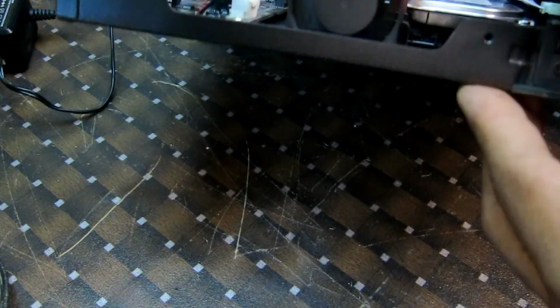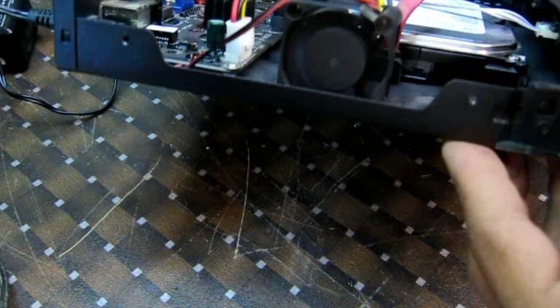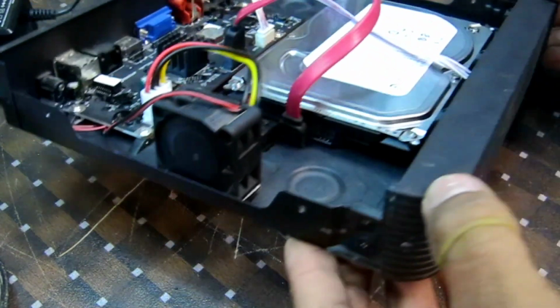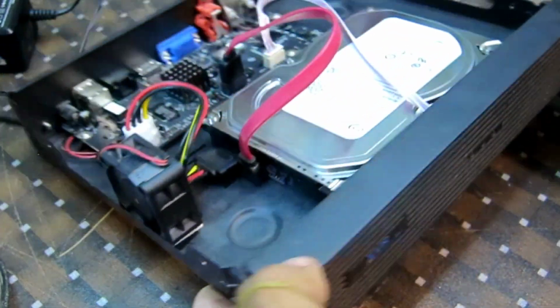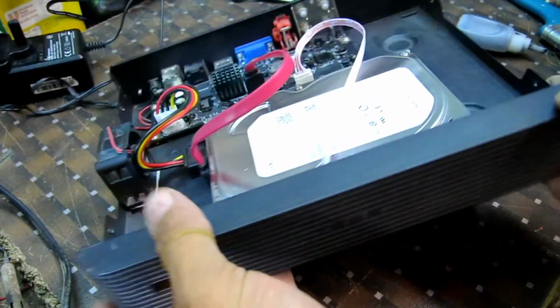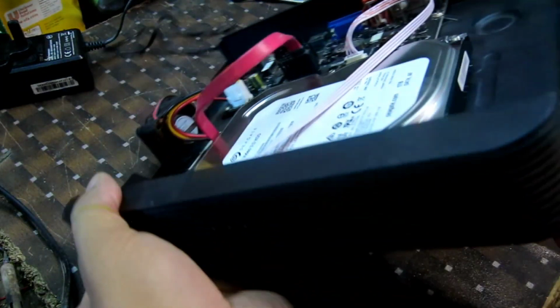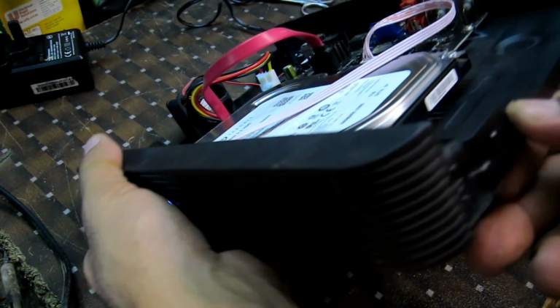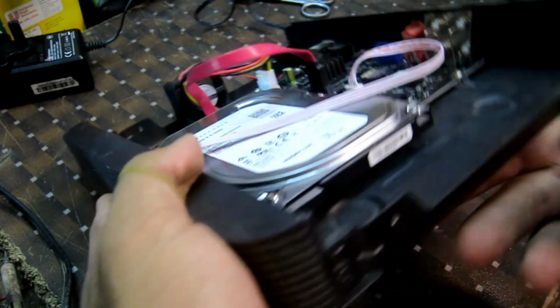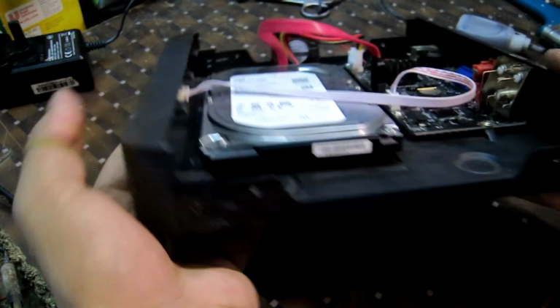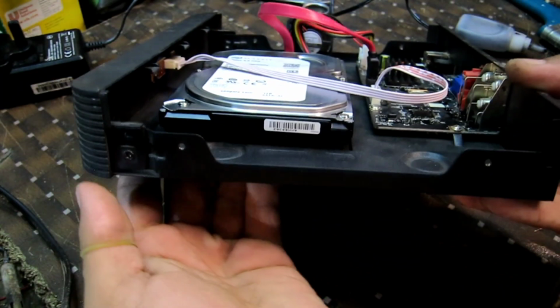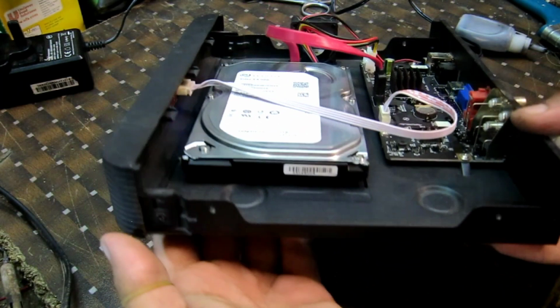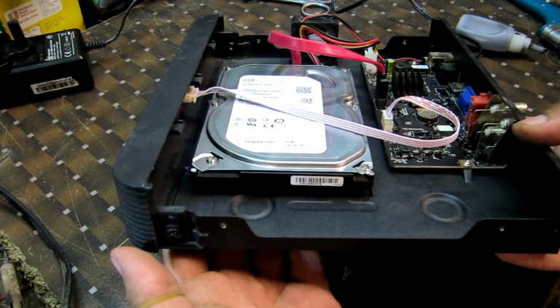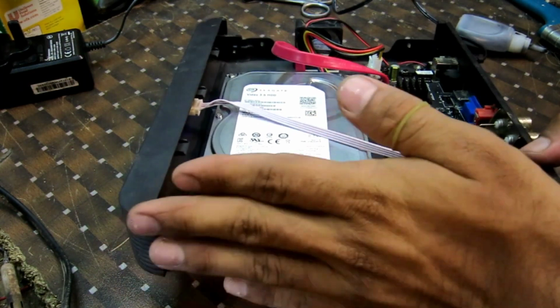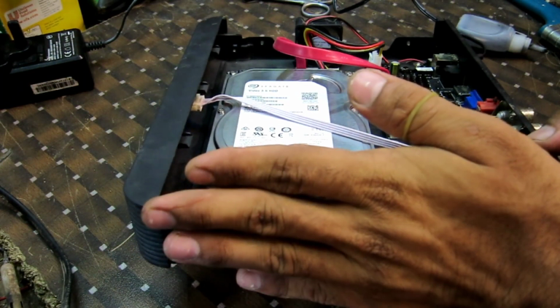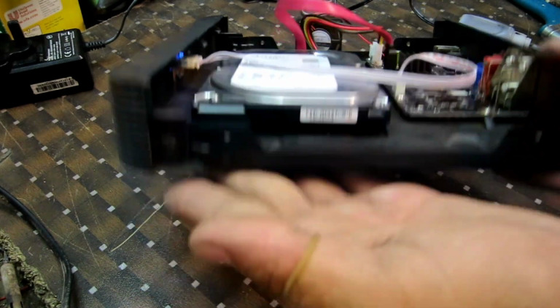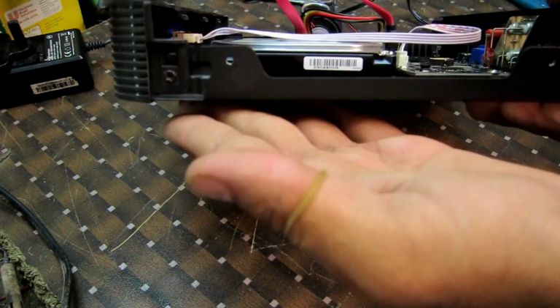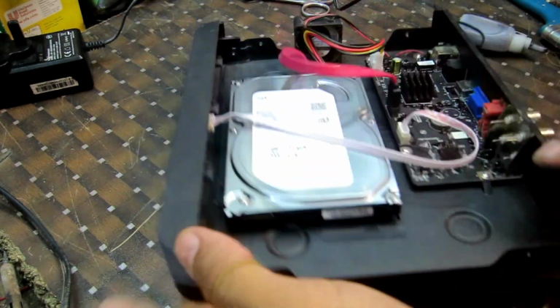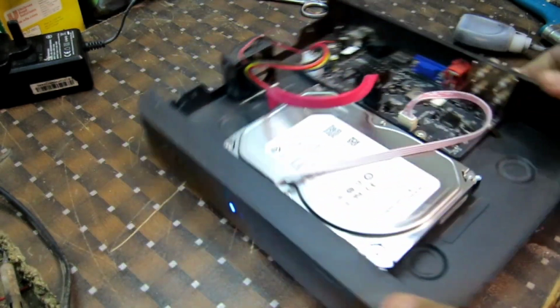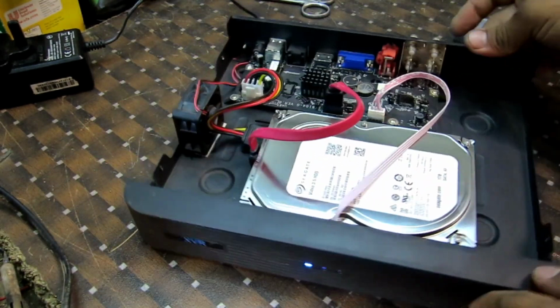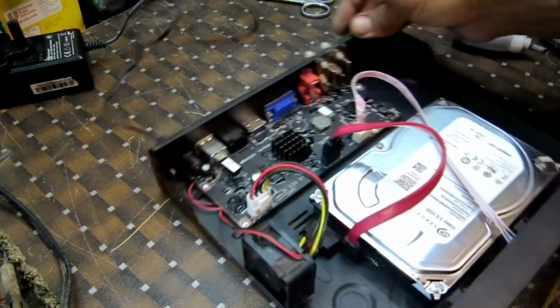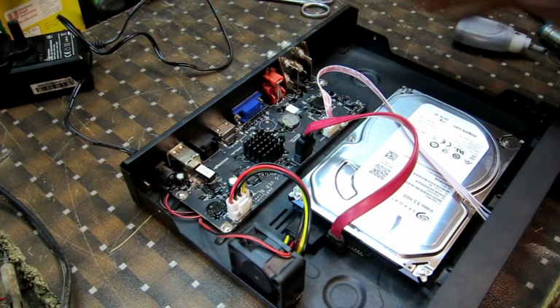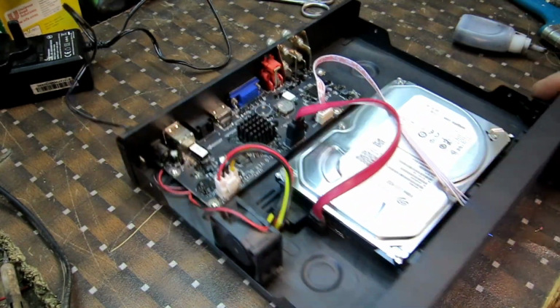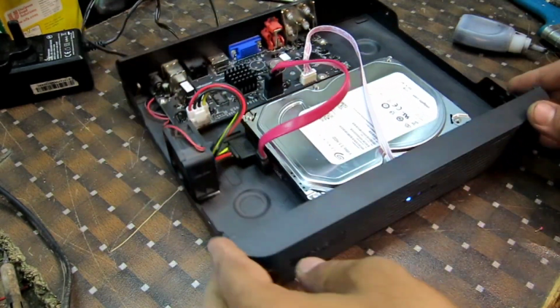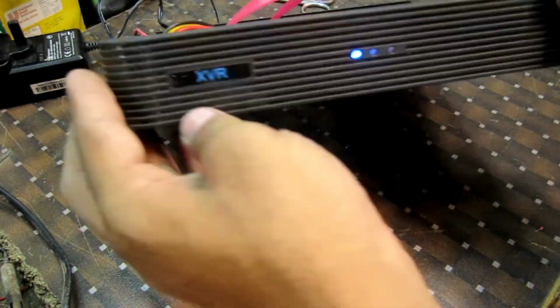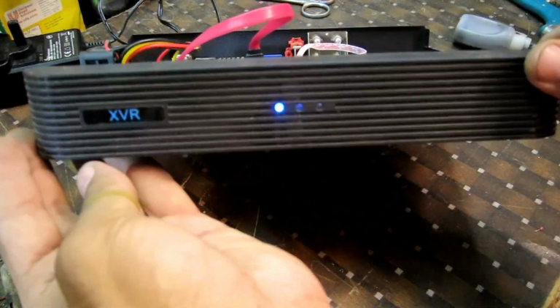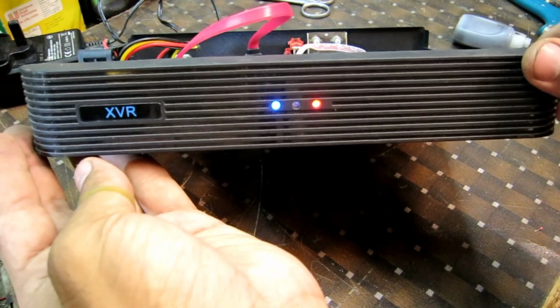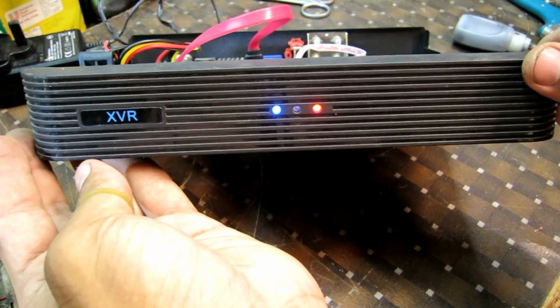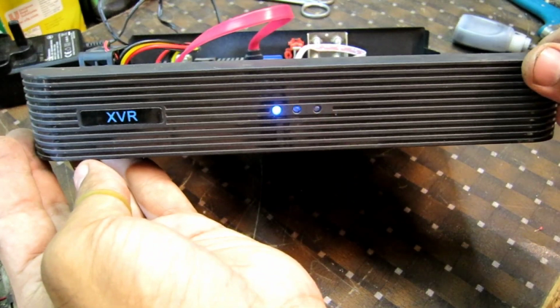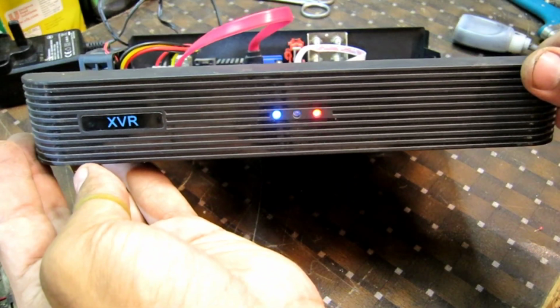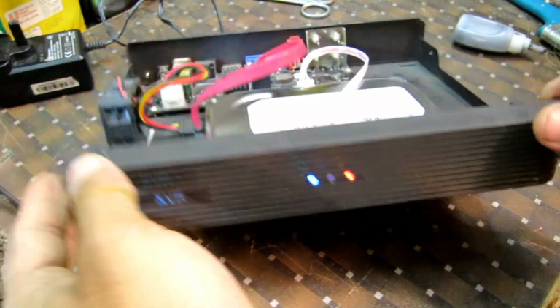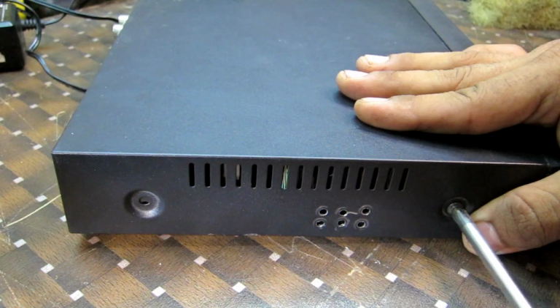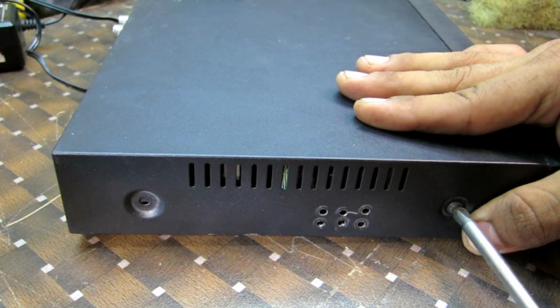Finally, put the cover back on your DVR, ensuring it's properly aligned and securely fastened. And there you have it — with this powerful fan installed, your DVR will enjoy improved airflow and better cooling, resulting in peak performance even during those long recording sessions.